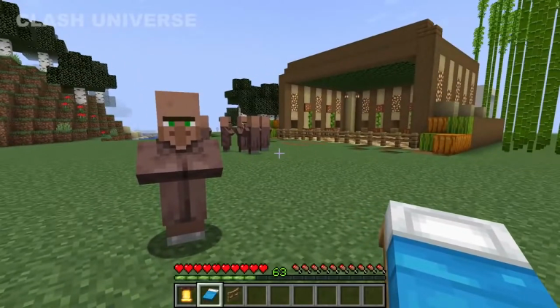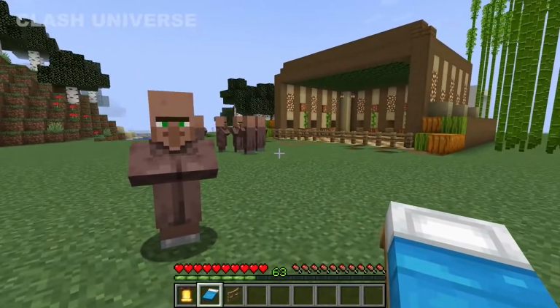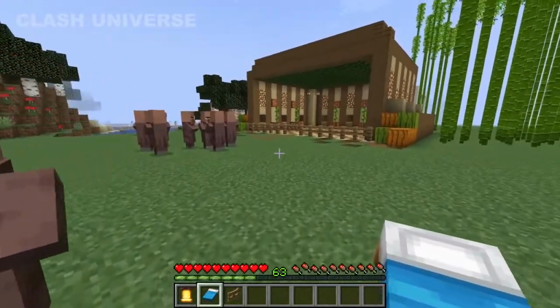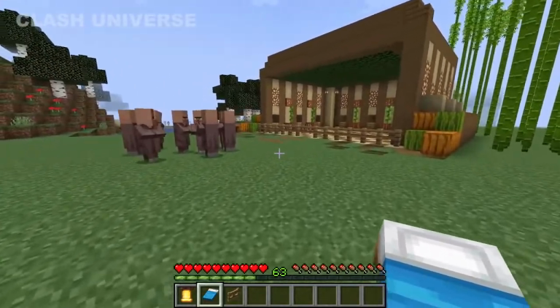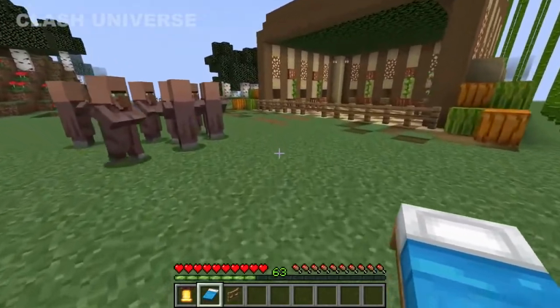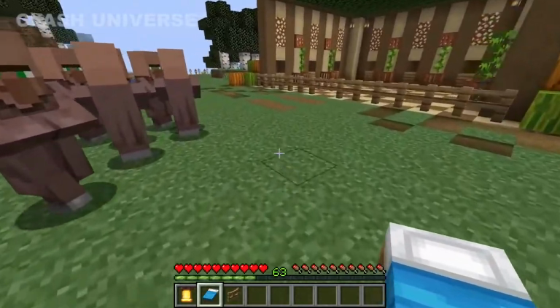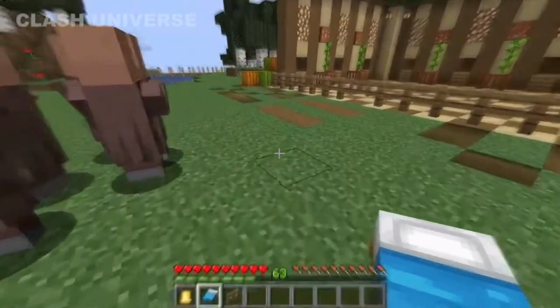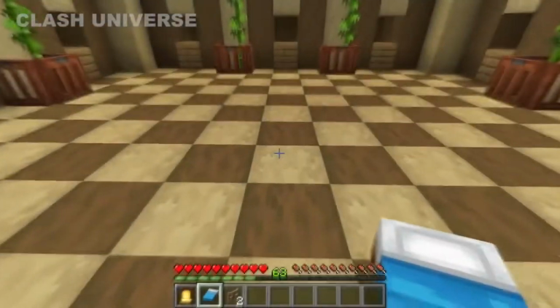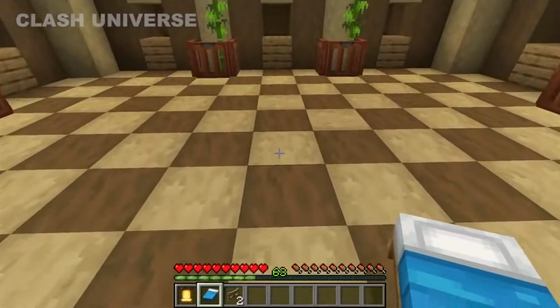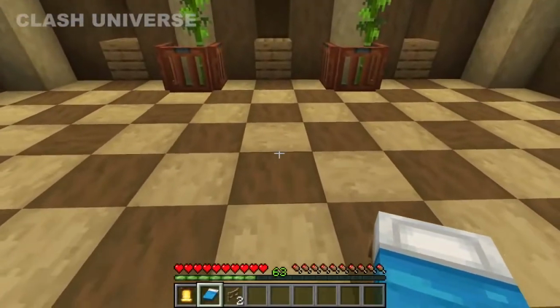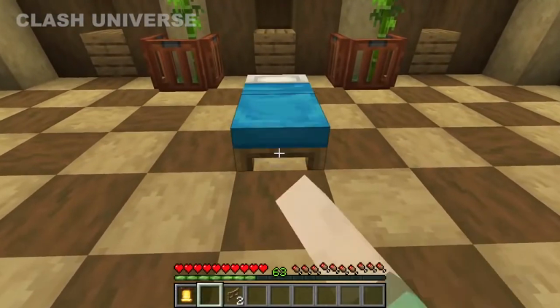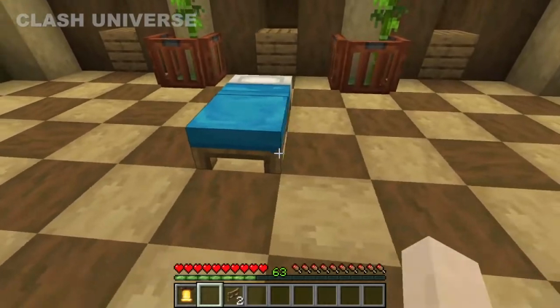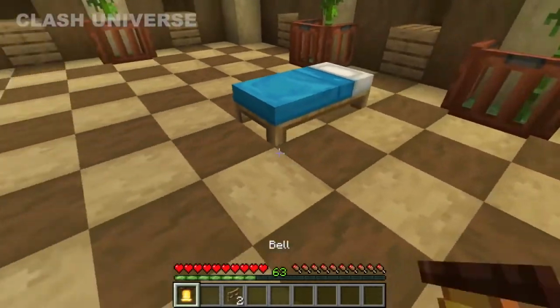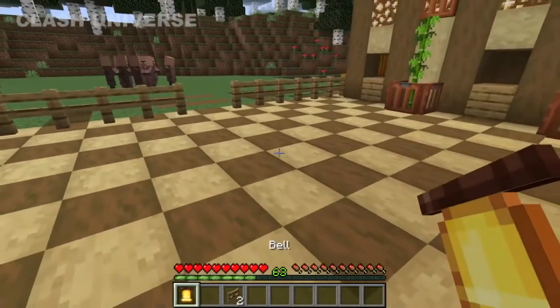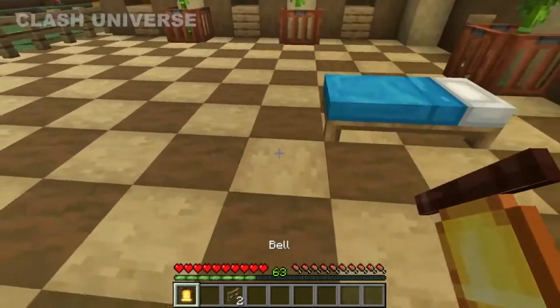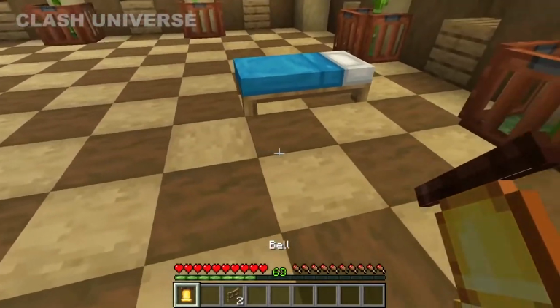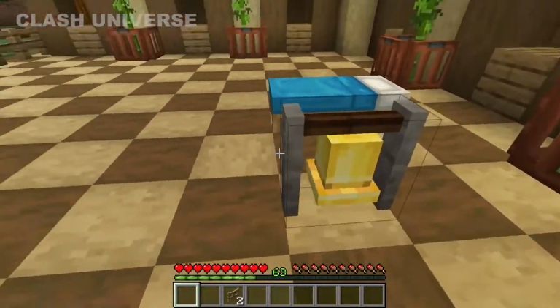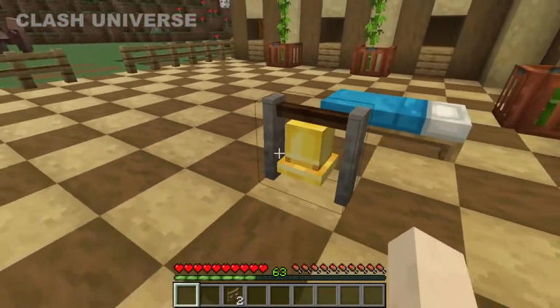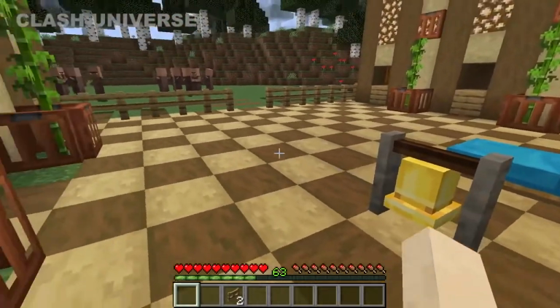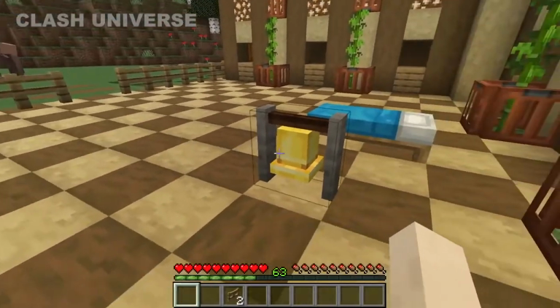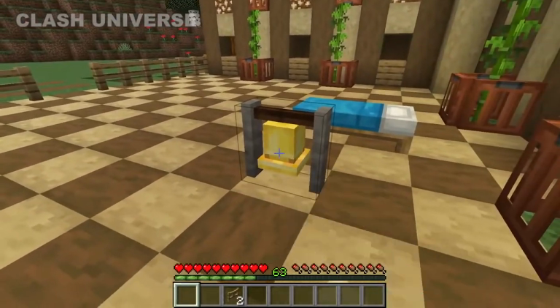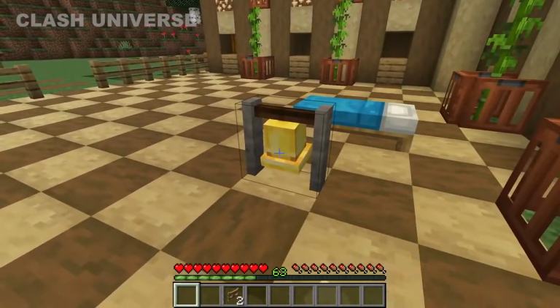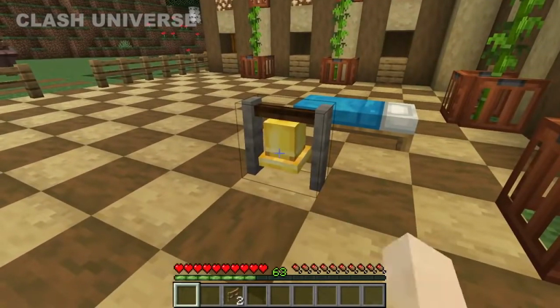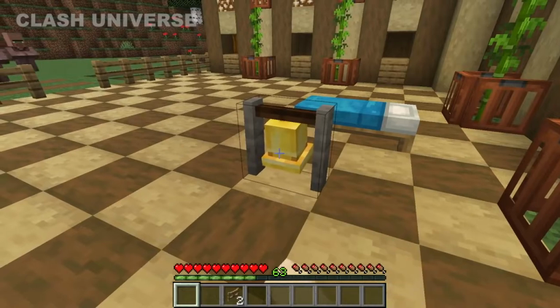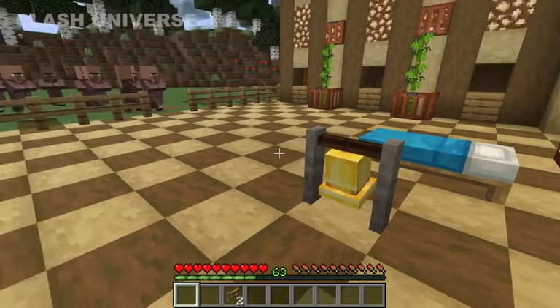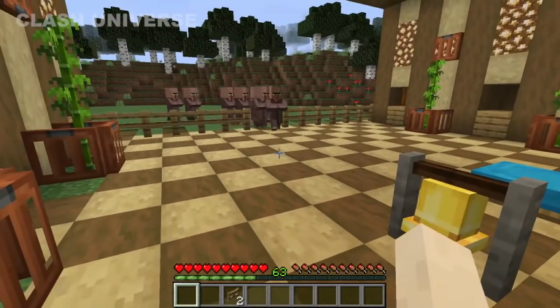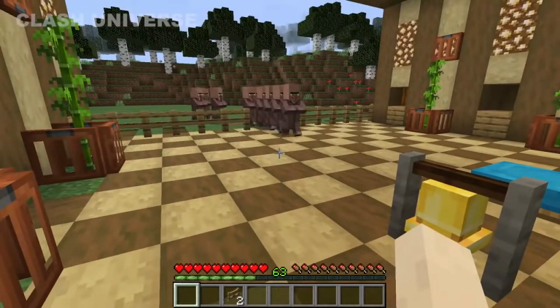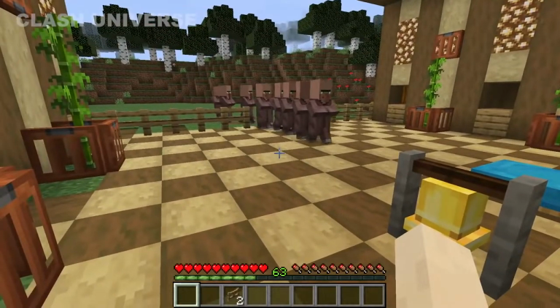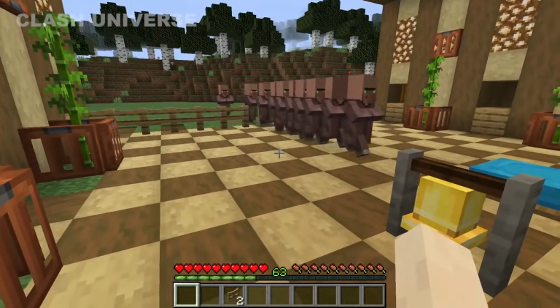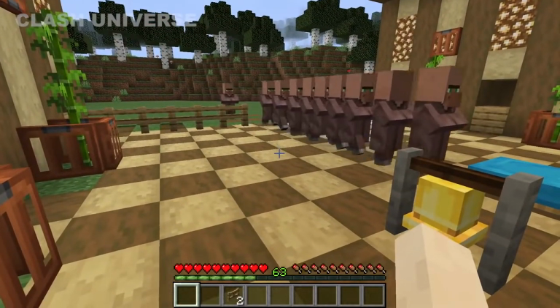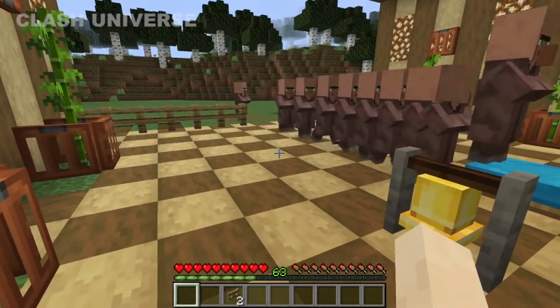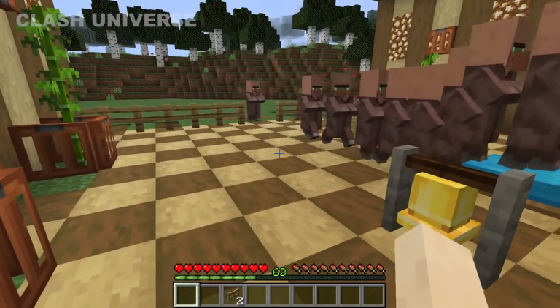If there are a bunch of villagers roaming around freely and you want to gather them all at once, just place a bed and a bell nearby. Now start ringing the bell. As you can see, all of the nearby villagers start coming towards the bed.